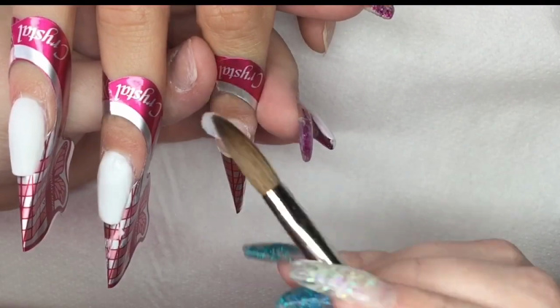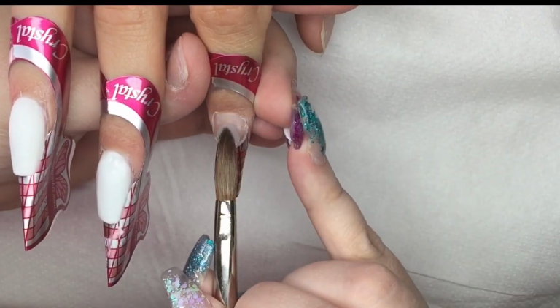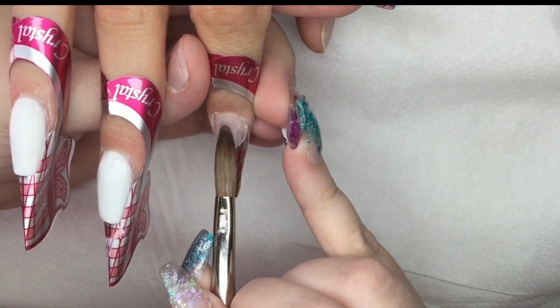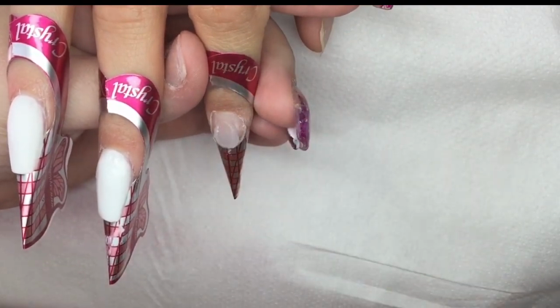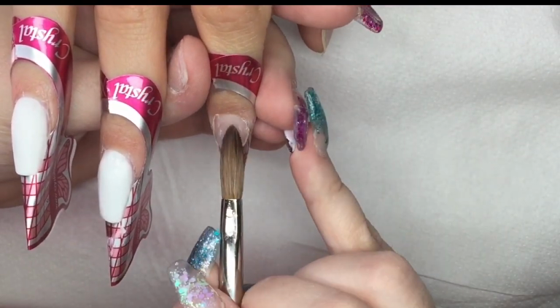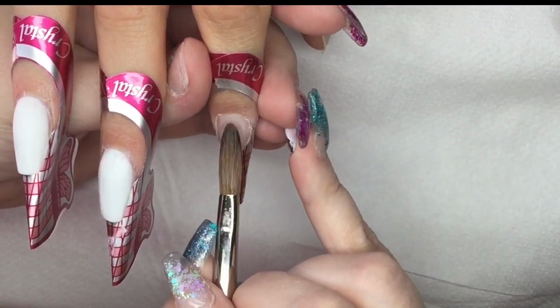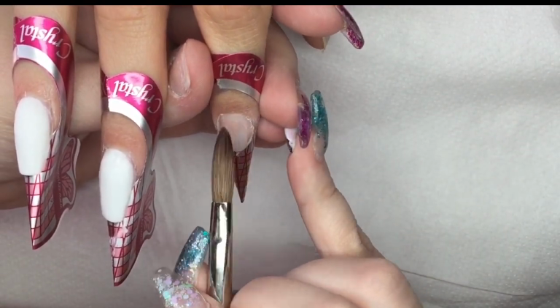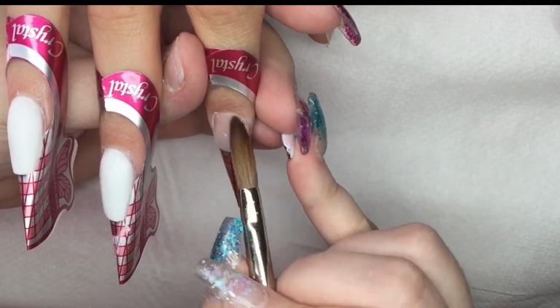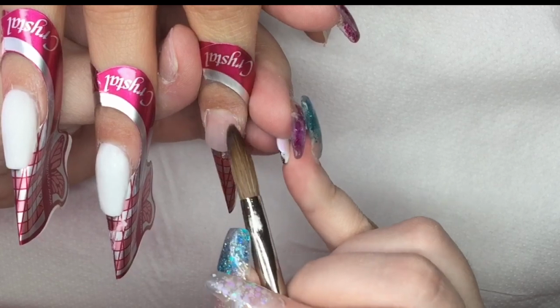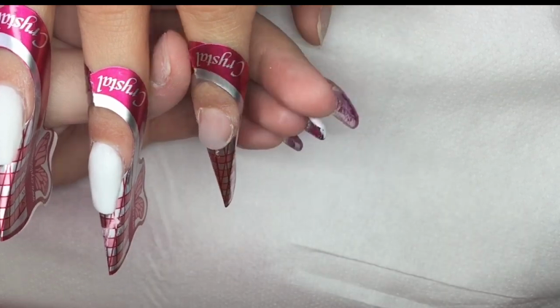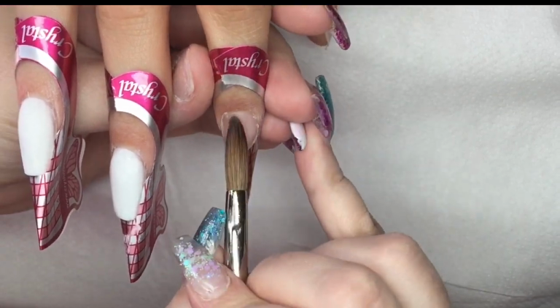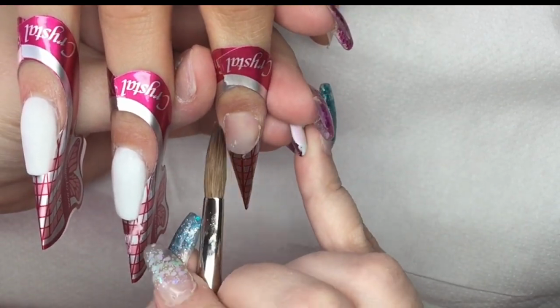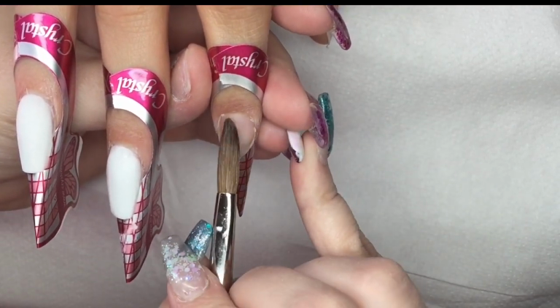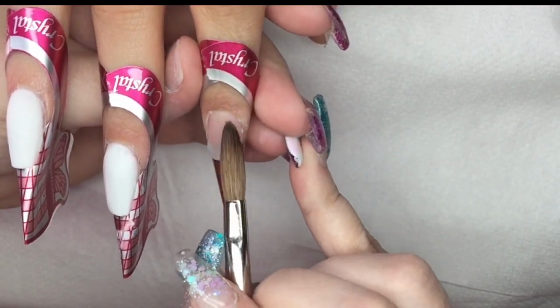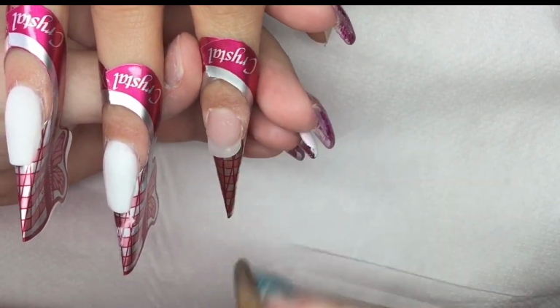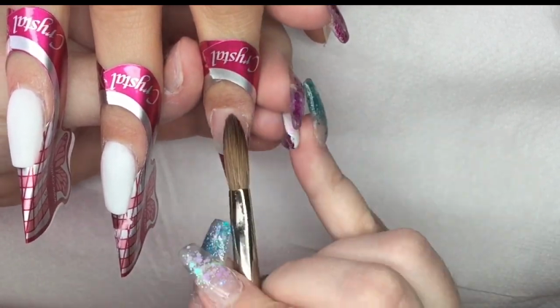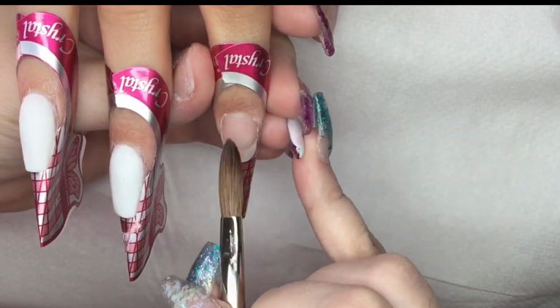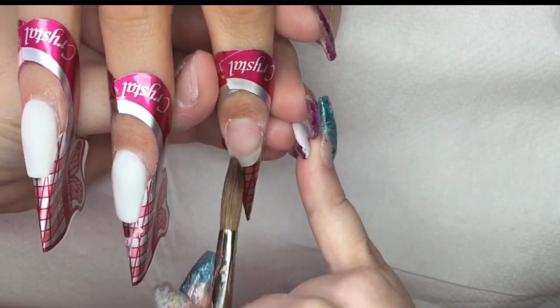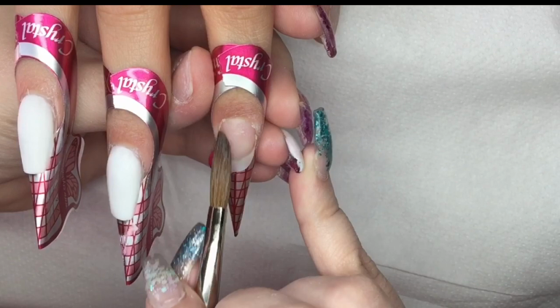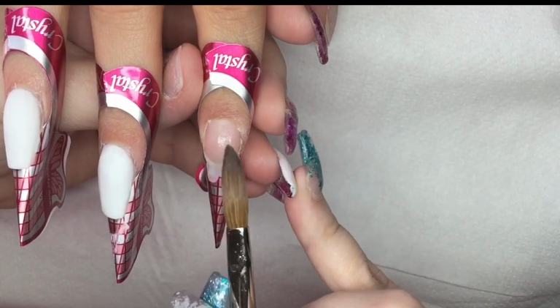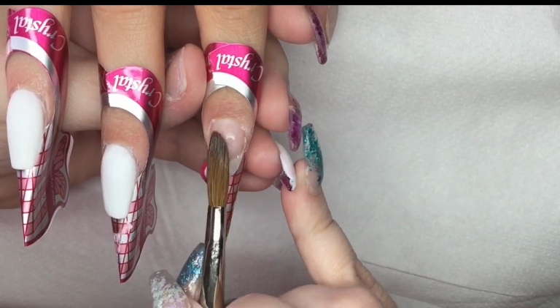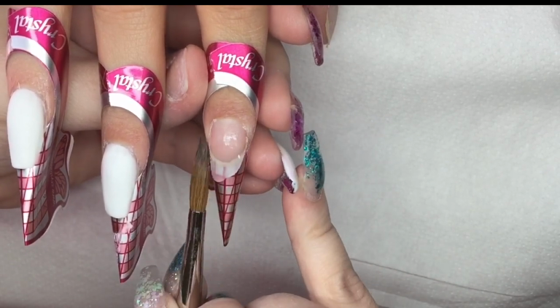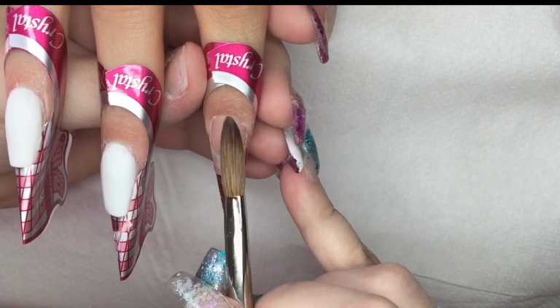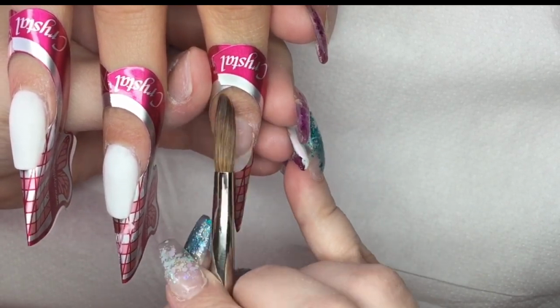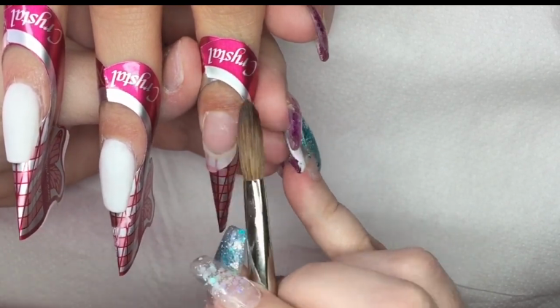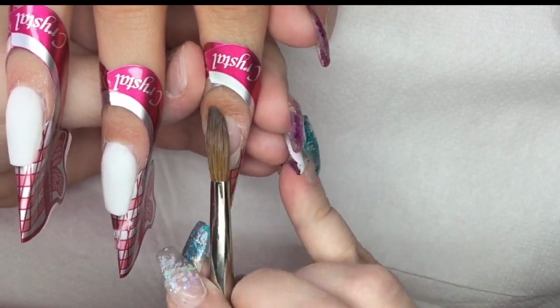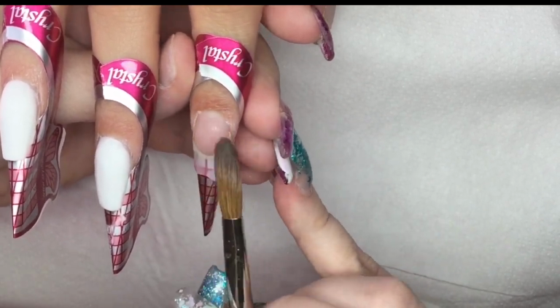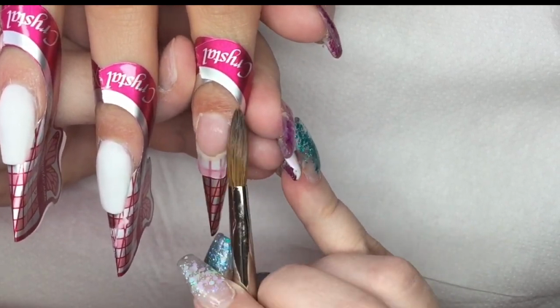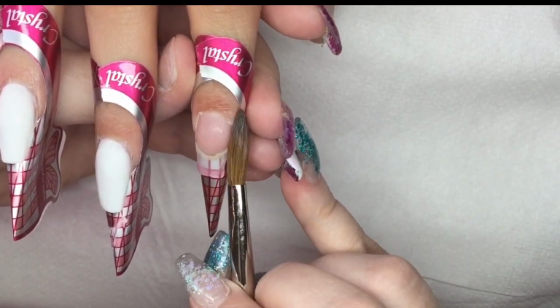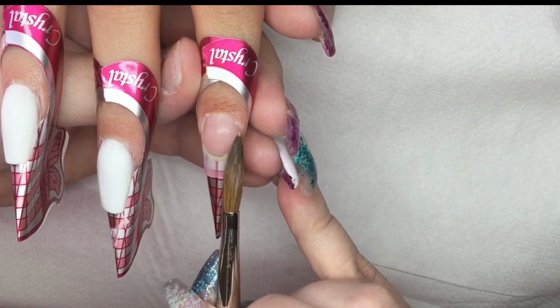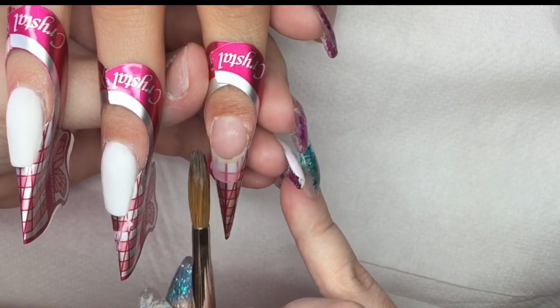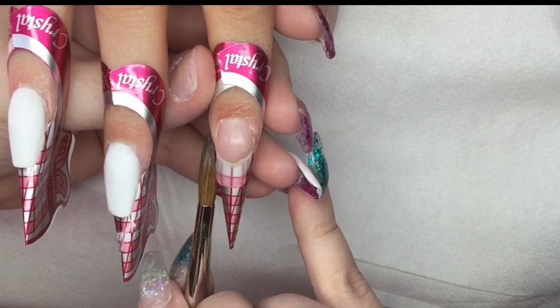For the index finger, I'm going in with clear to build a thin structure, then I will be applying the pearl multi-cut glitters onto this again and moving onto the form. Then I will come back and encapsulate this nail.